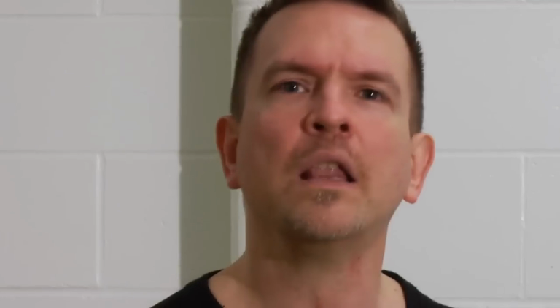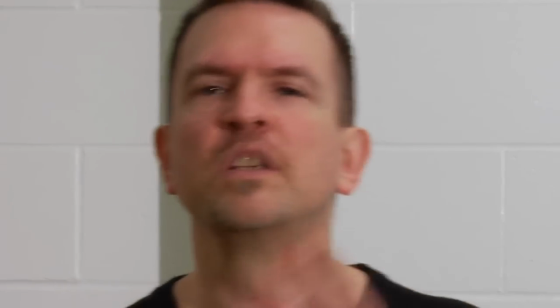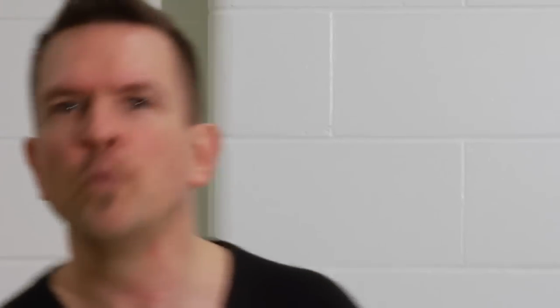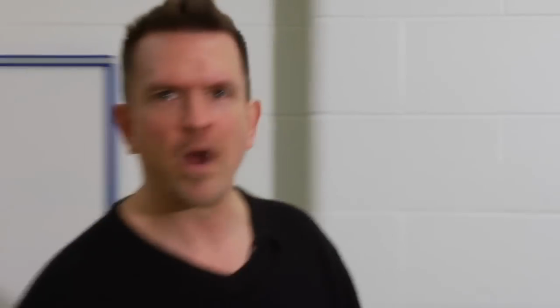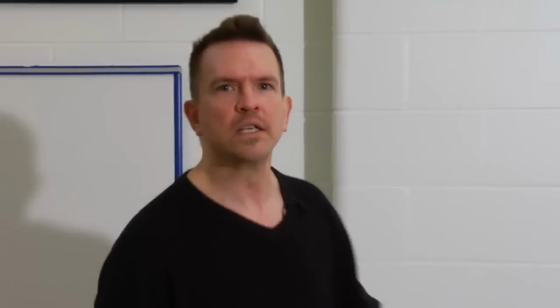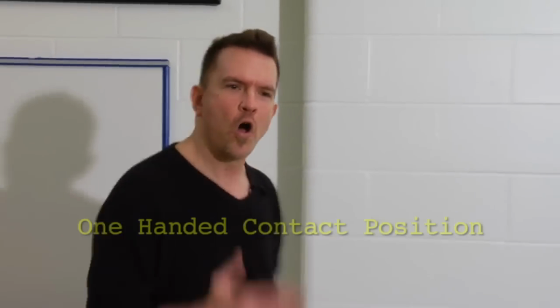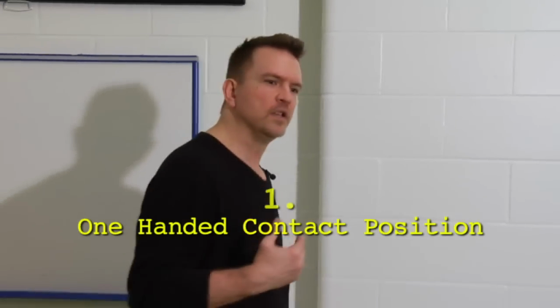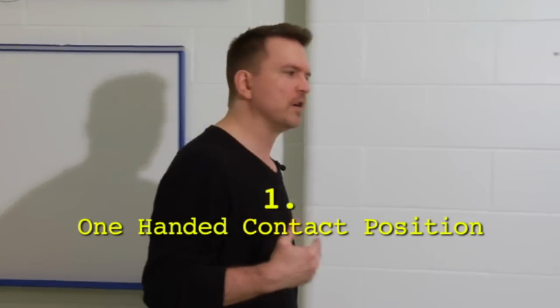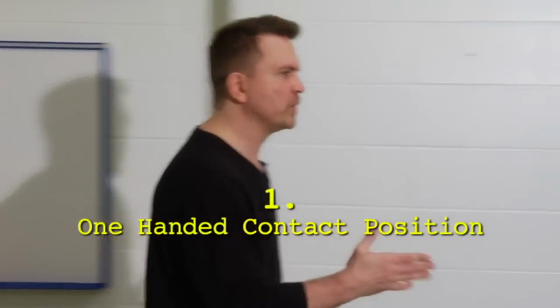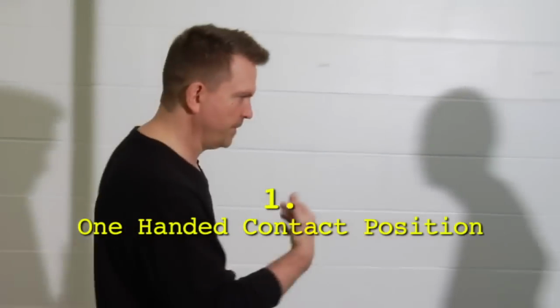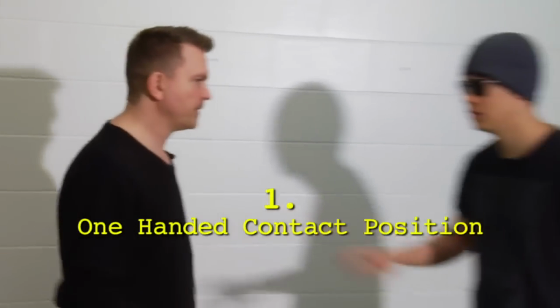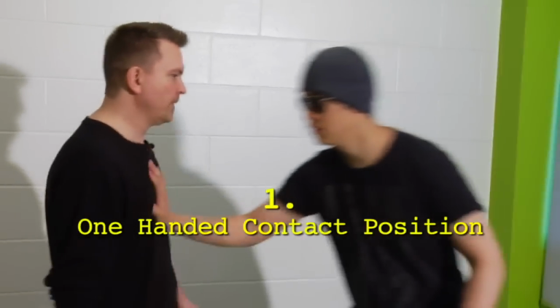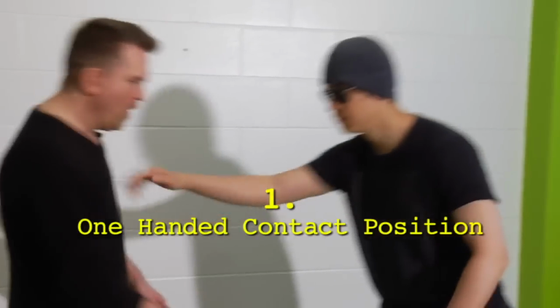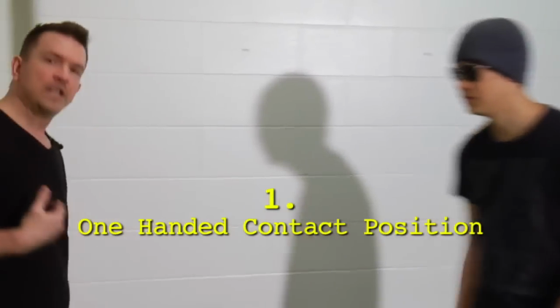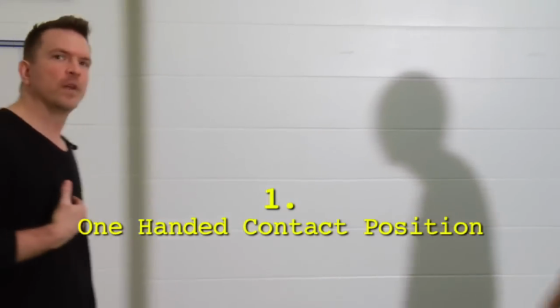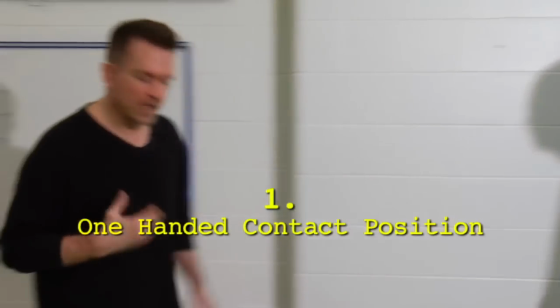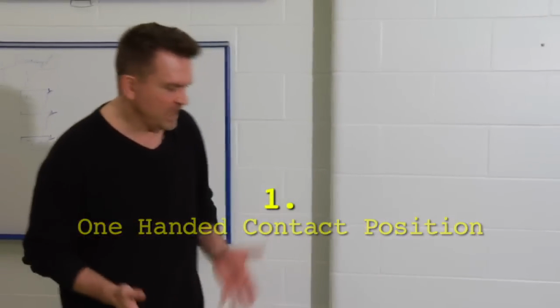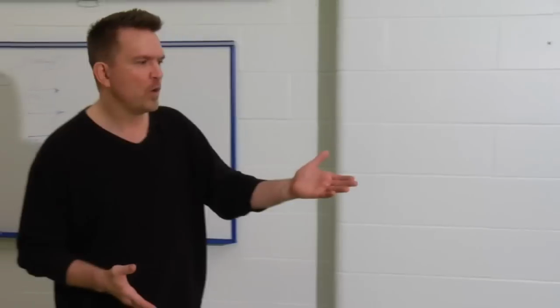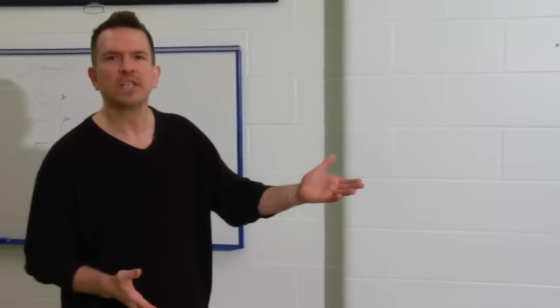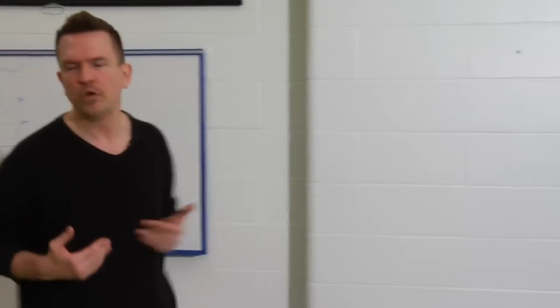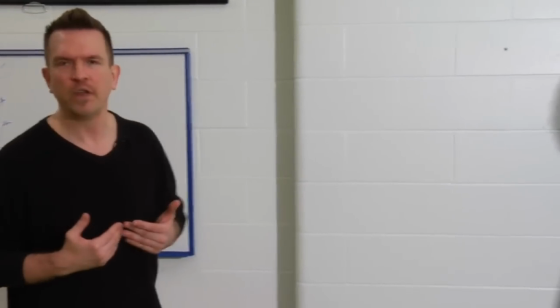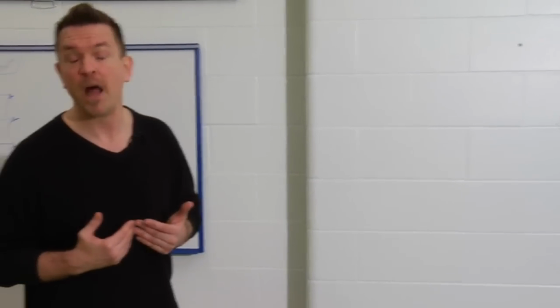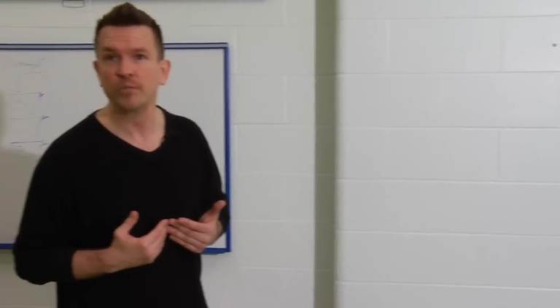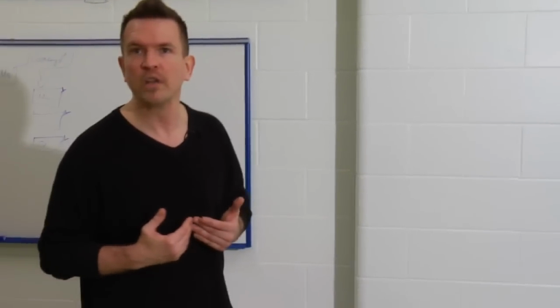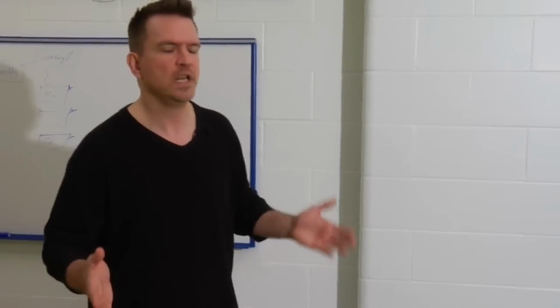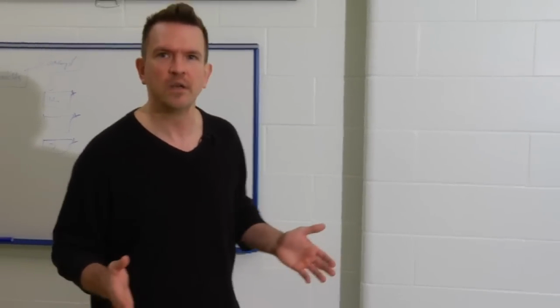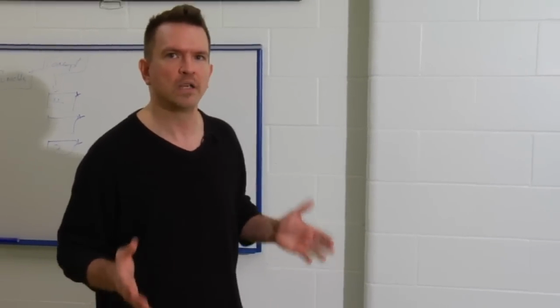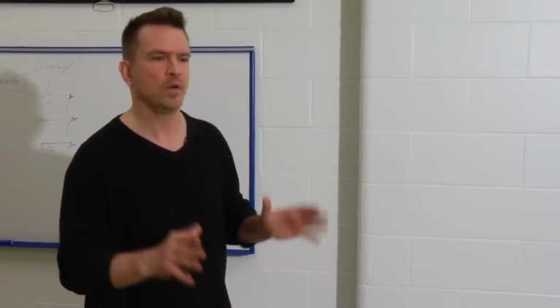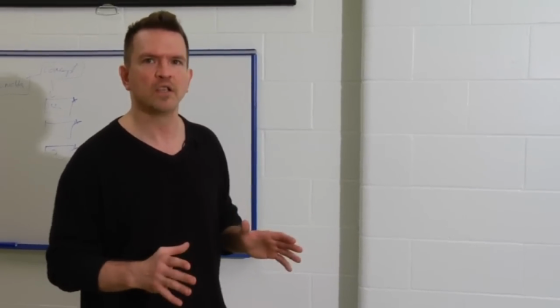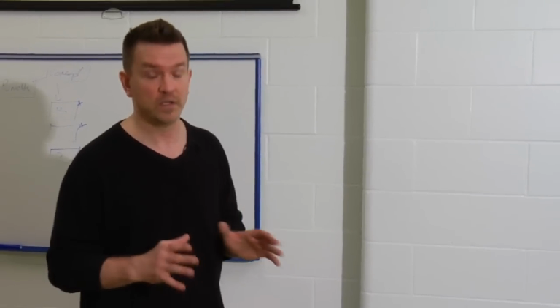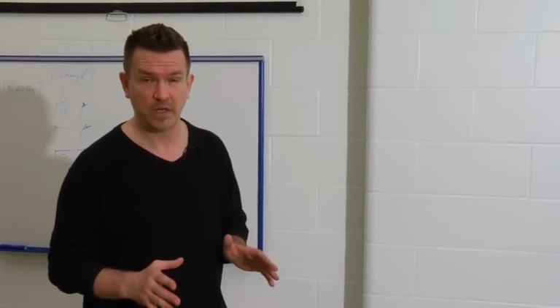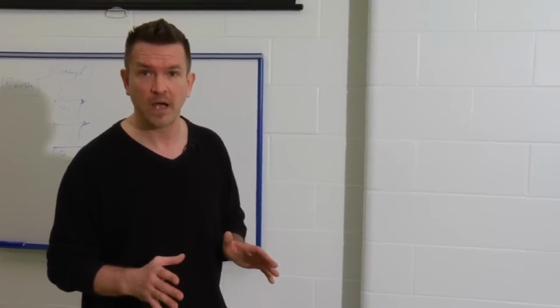Let's look at some easy ways to practice this. All you need is a partner to push on you. When he hits you square in the chest, he's going to know he's successful — you're going to feel that your balance is broken. It's an easy thing to practice. You don't need a lot of space. You don't need a lot of time.